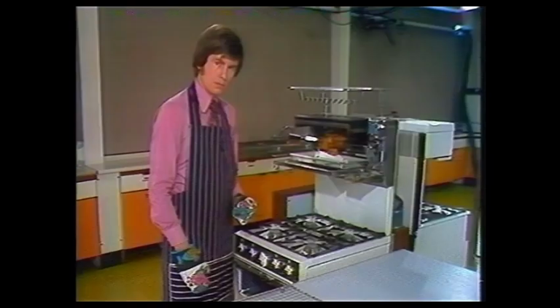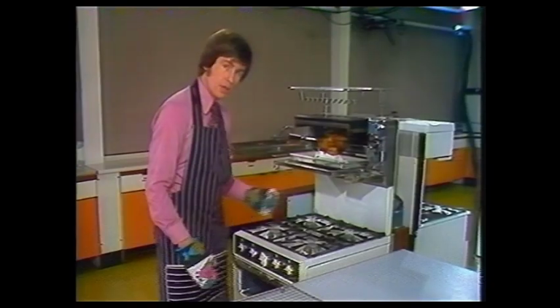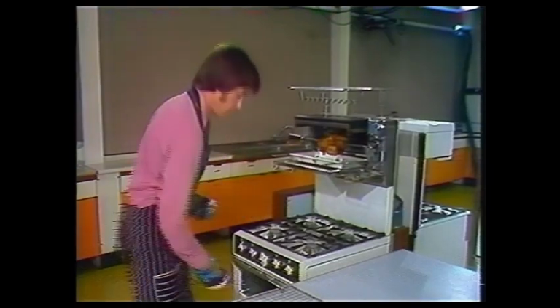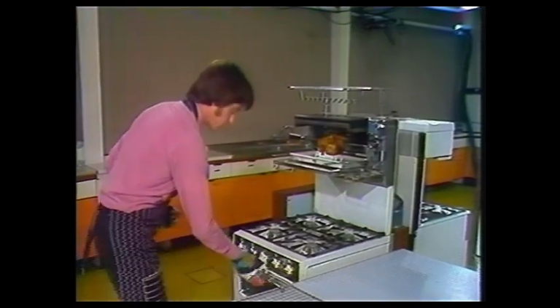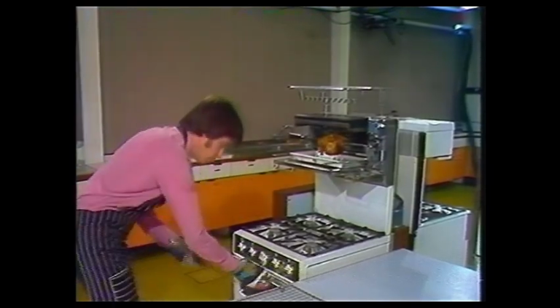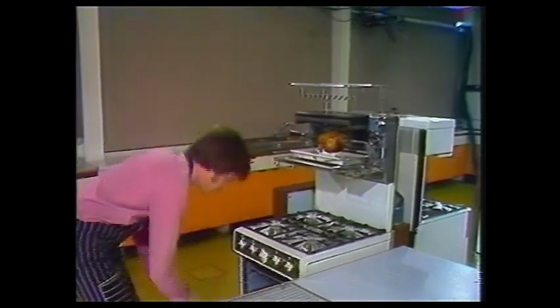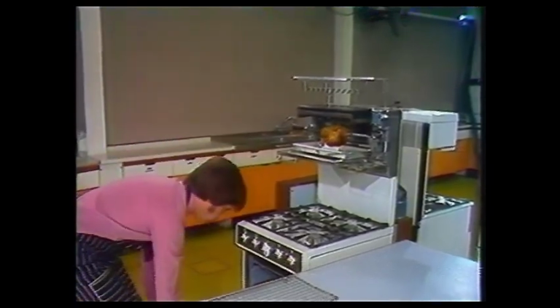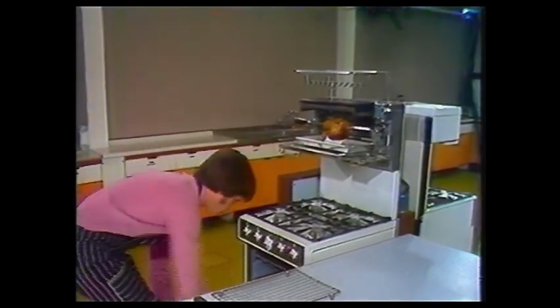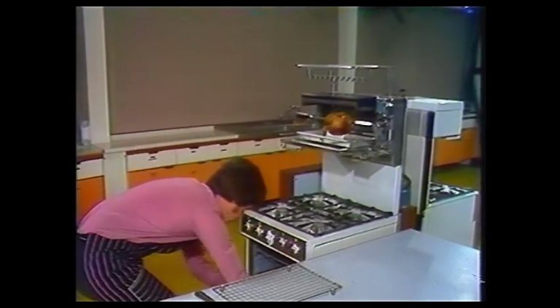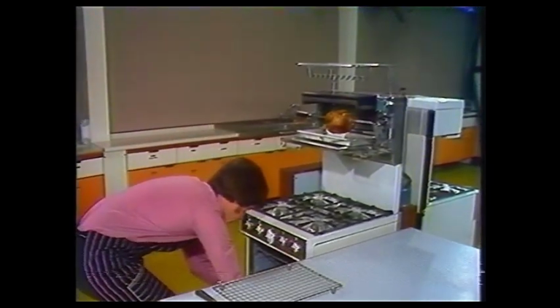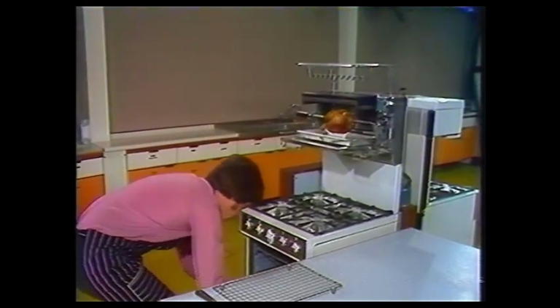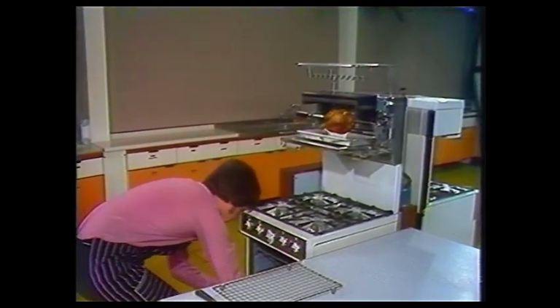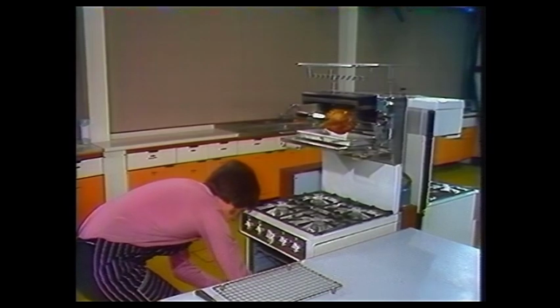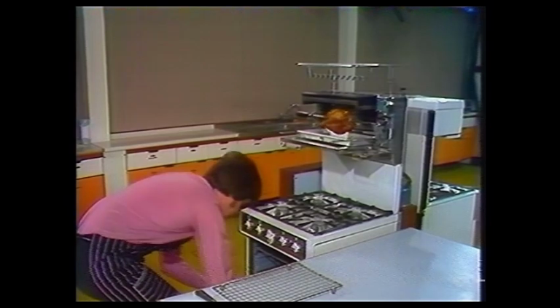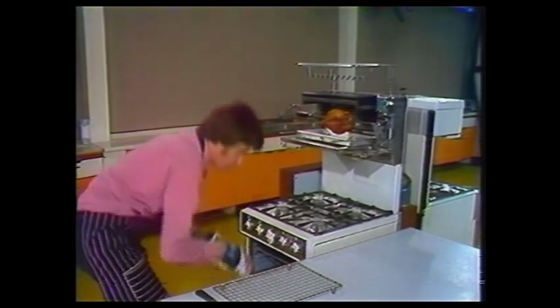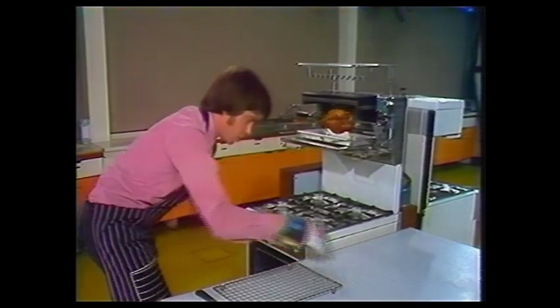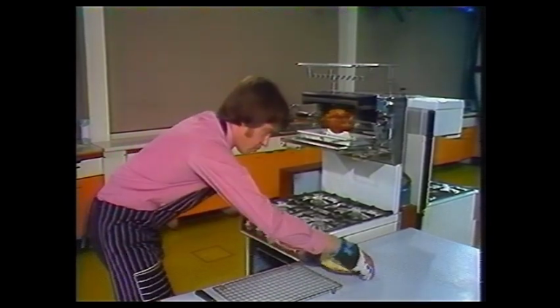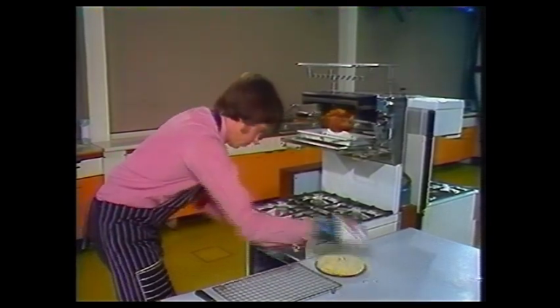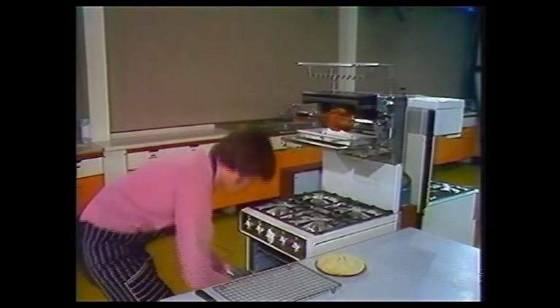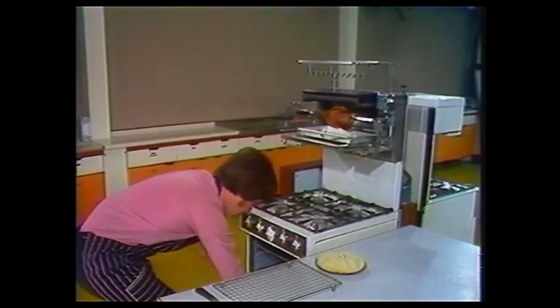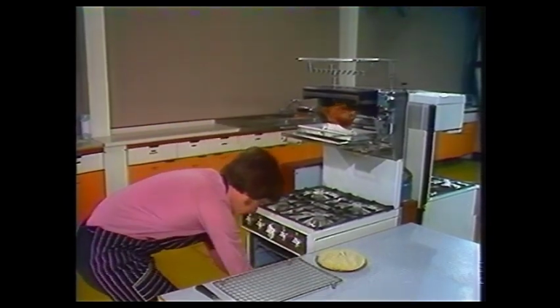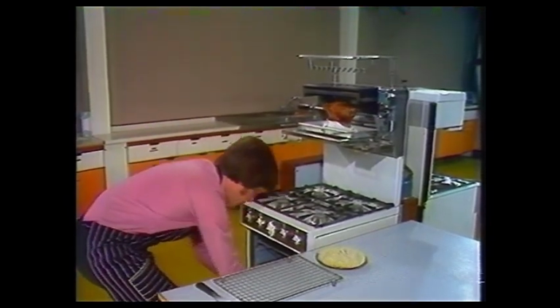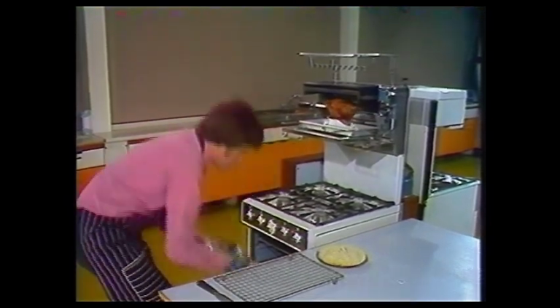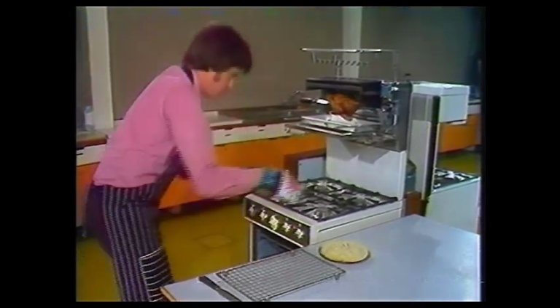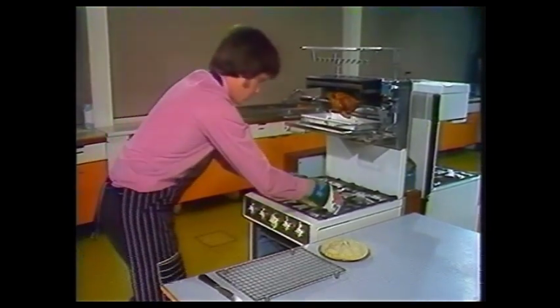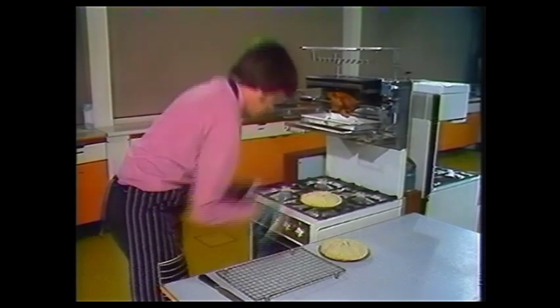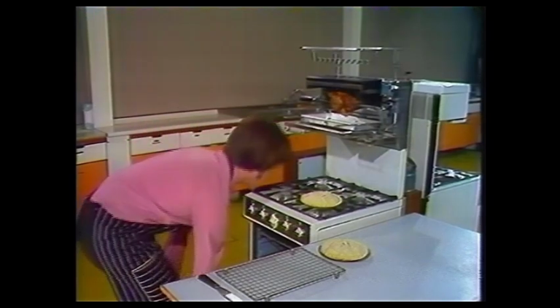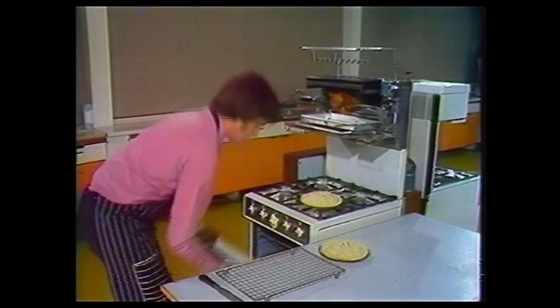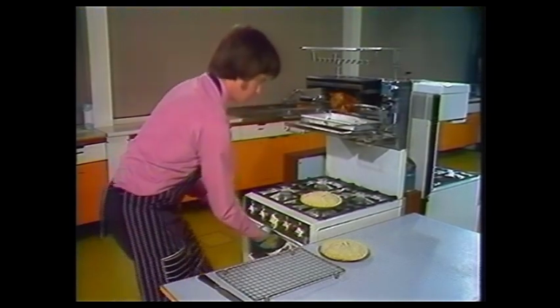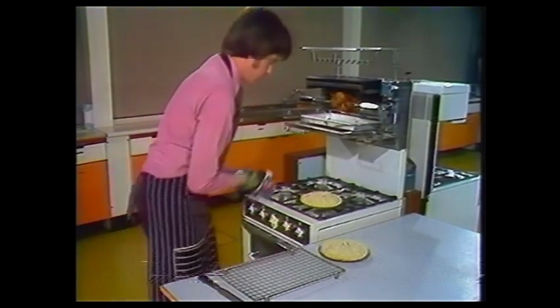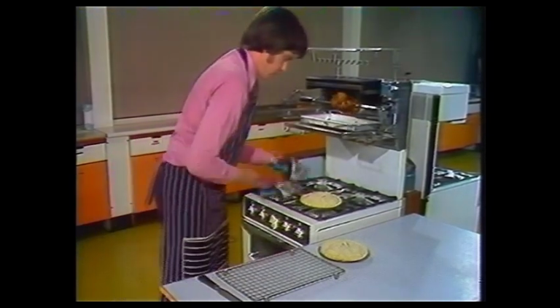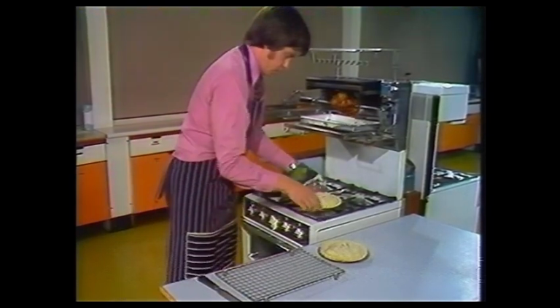In the oven, I've got two identical apple pies. But one of them has been cooked on a metal plate, and the other one on a glass plate. Let's see what the difference is.